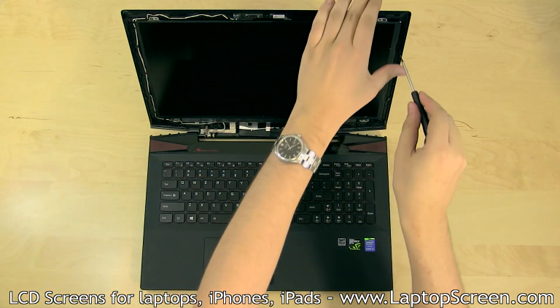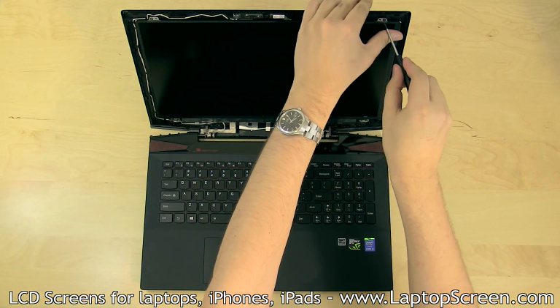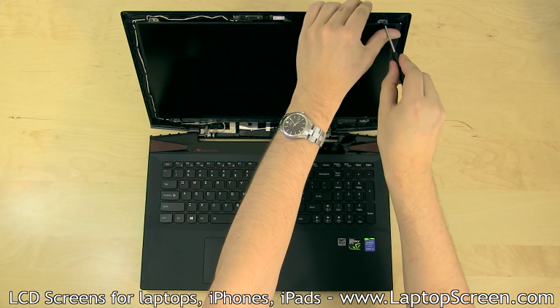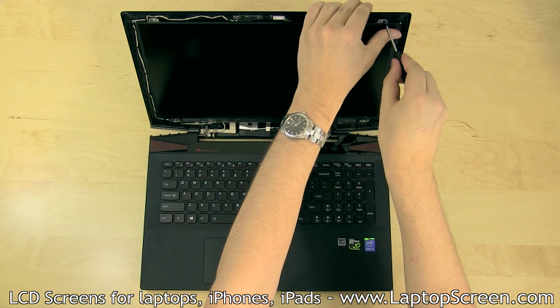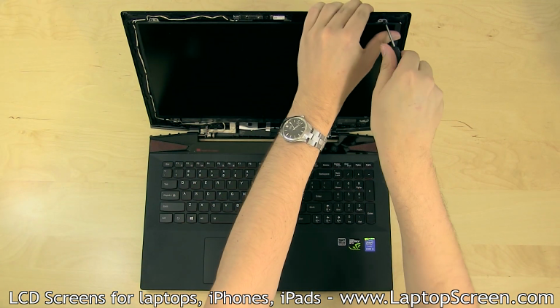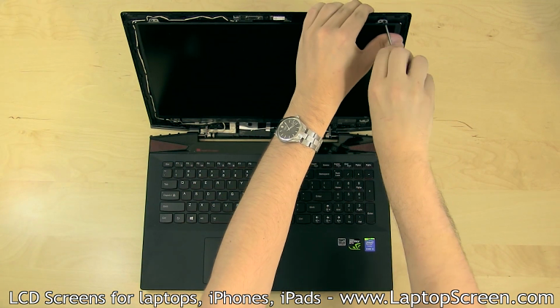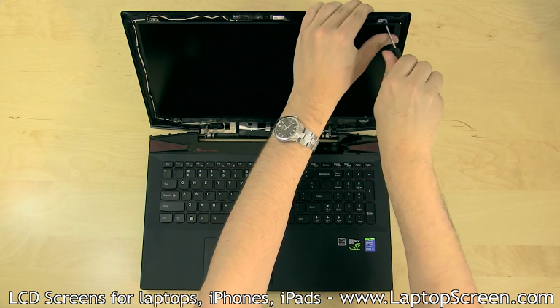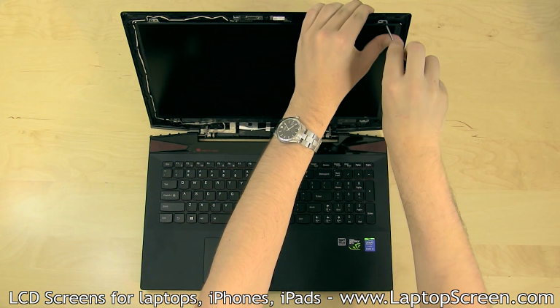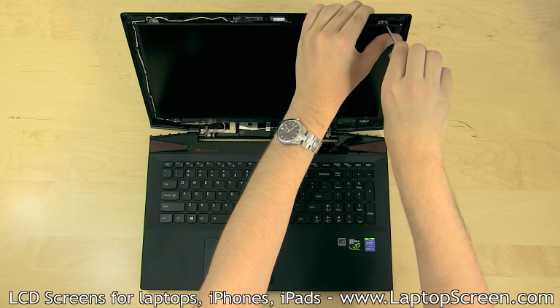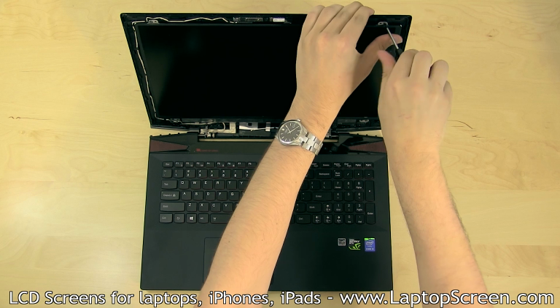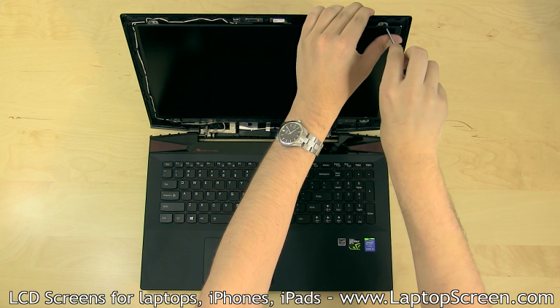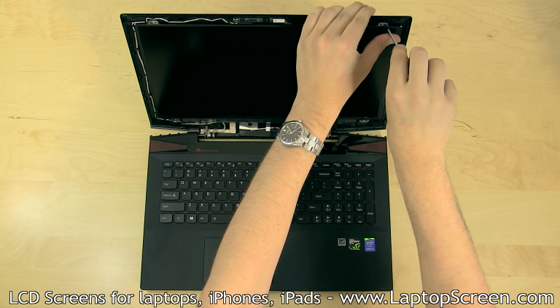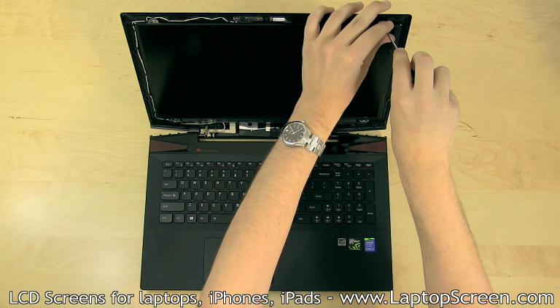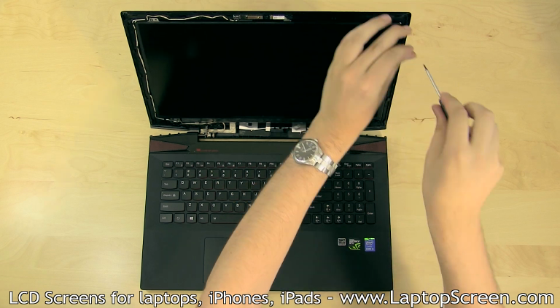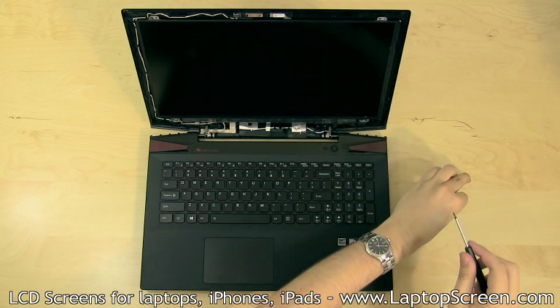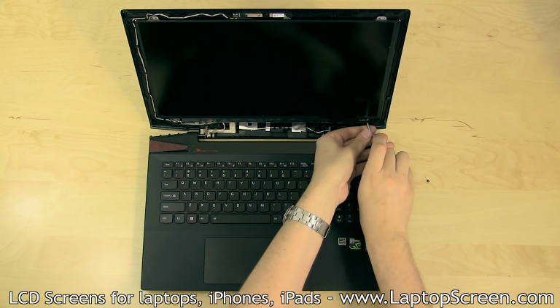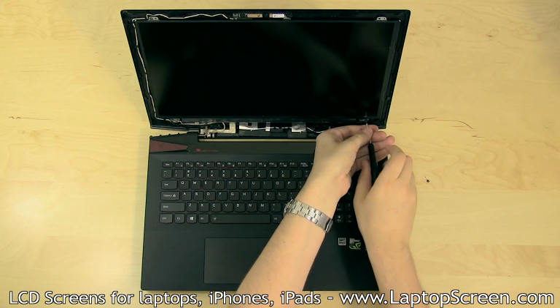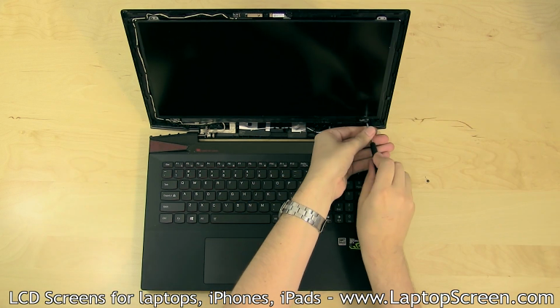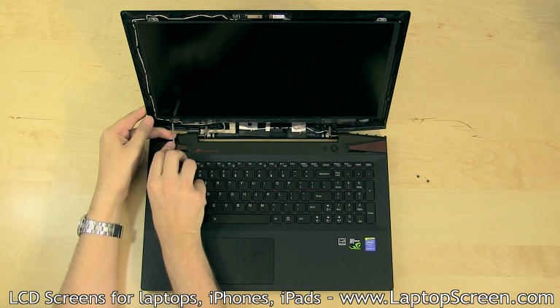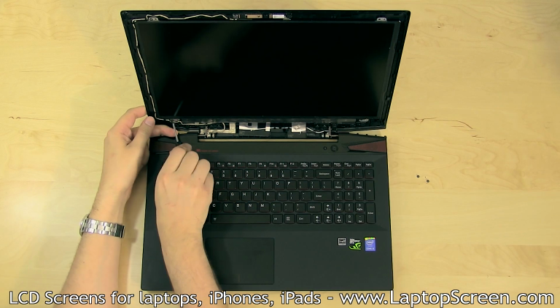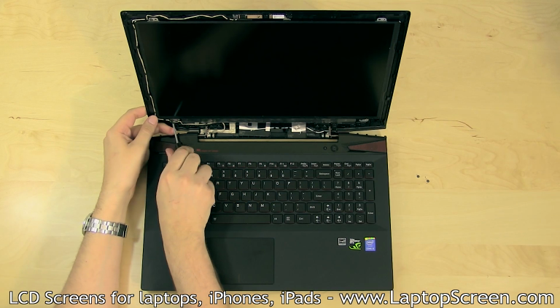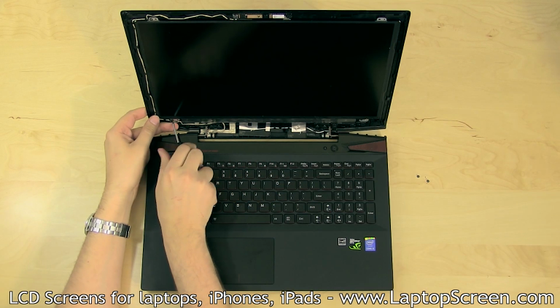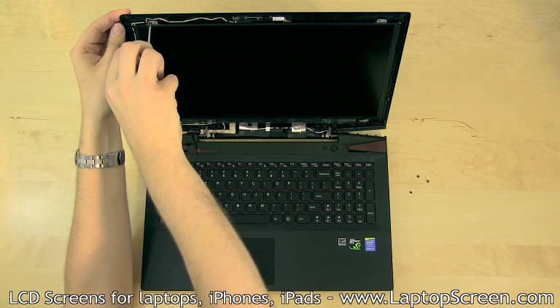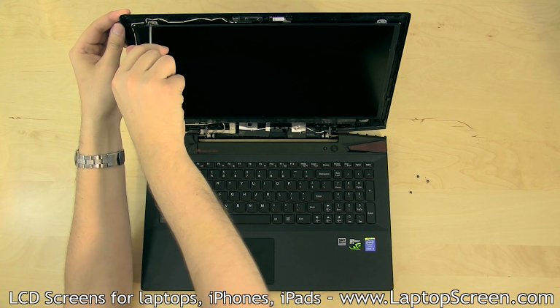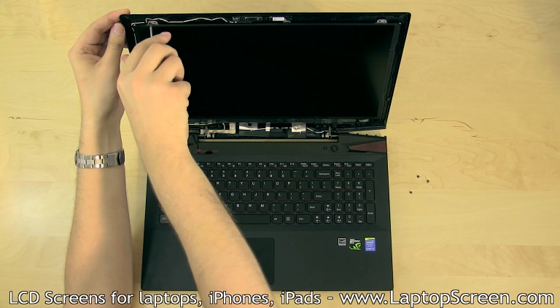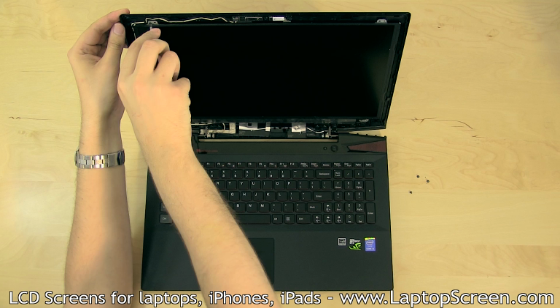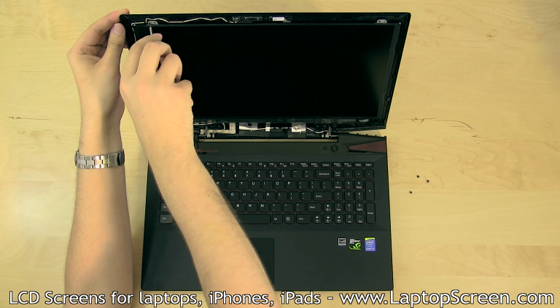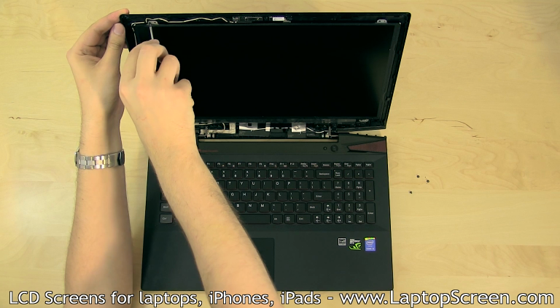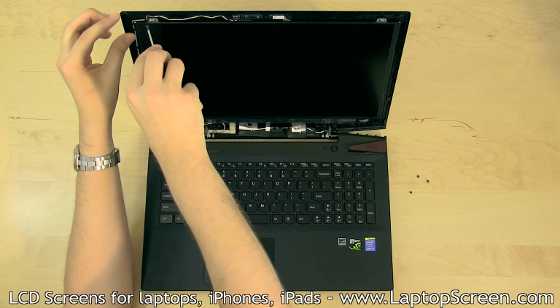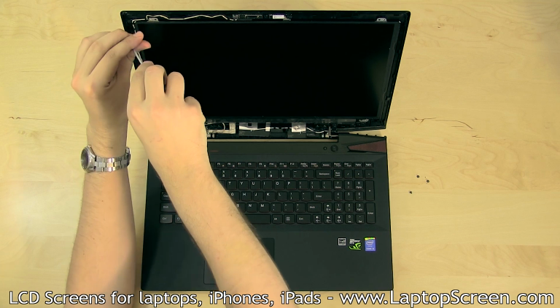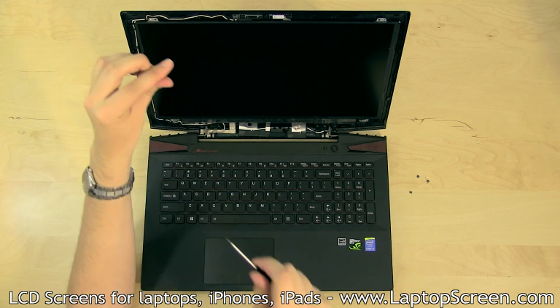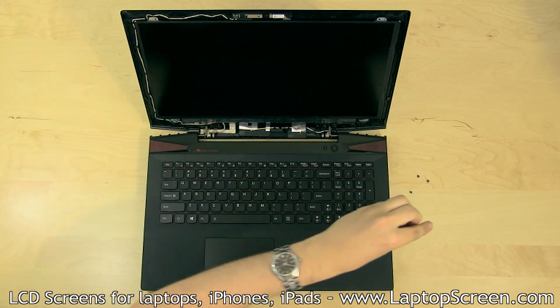Using a Phillips screwdriver, remove four LCD mounting screws, one in each of the corners. All of the LCD mounting screws are identical to each other.